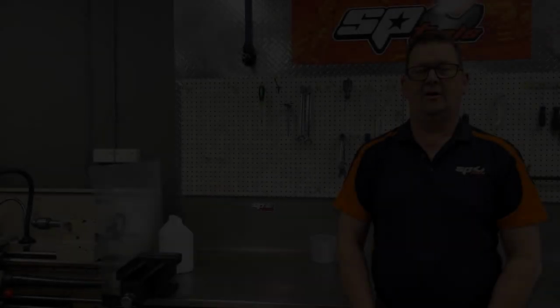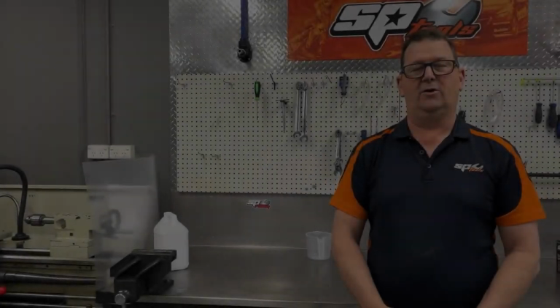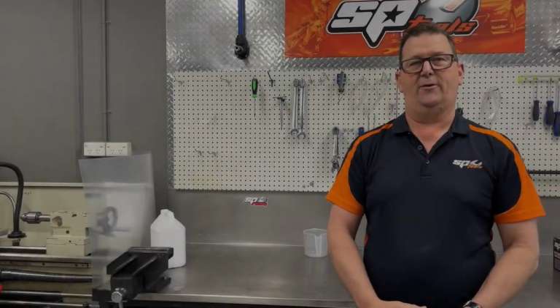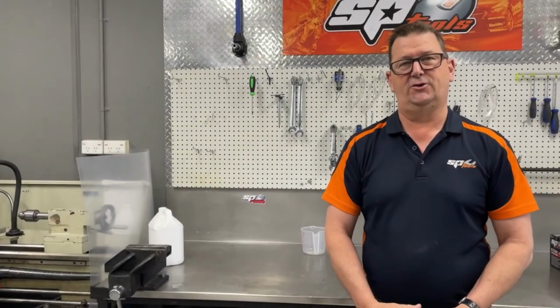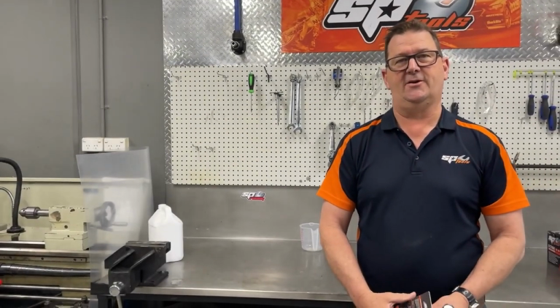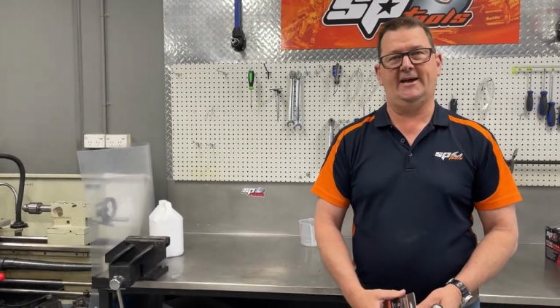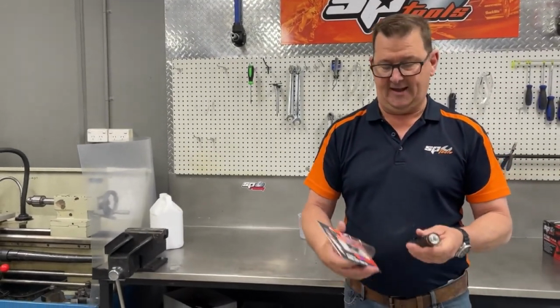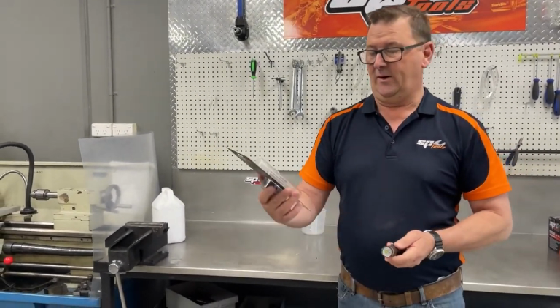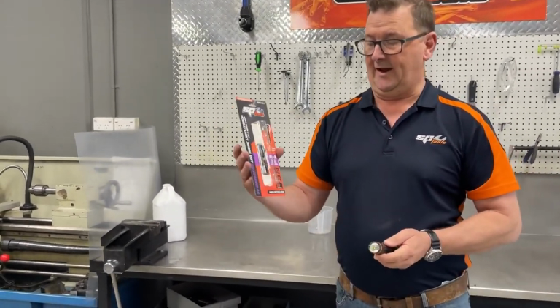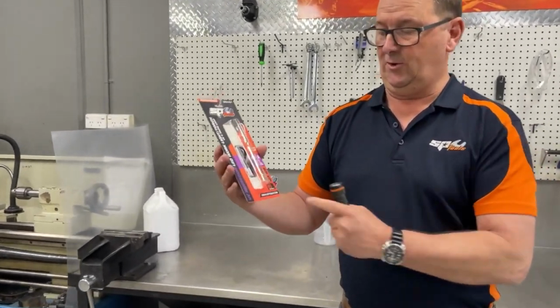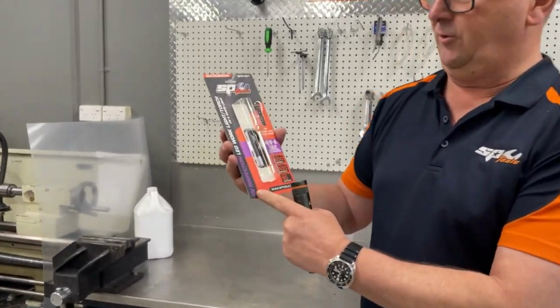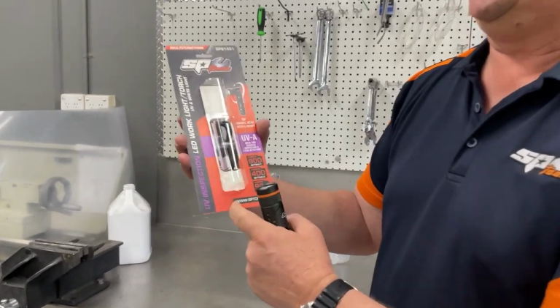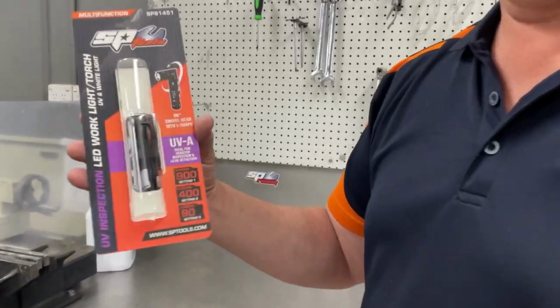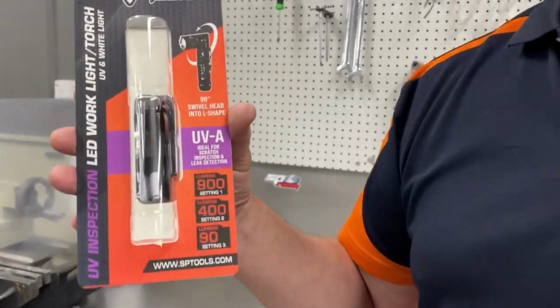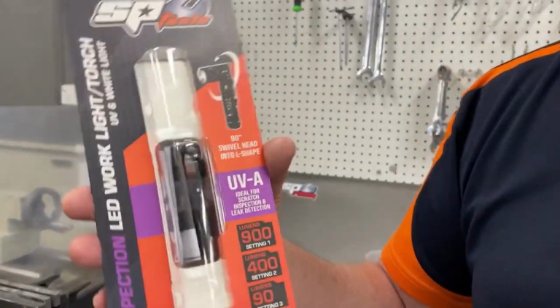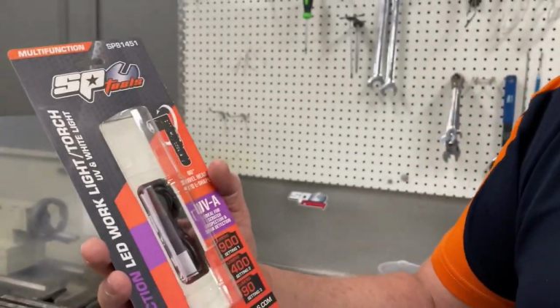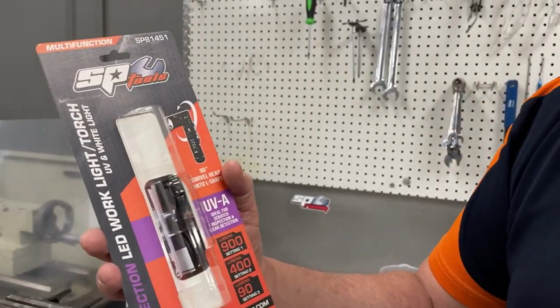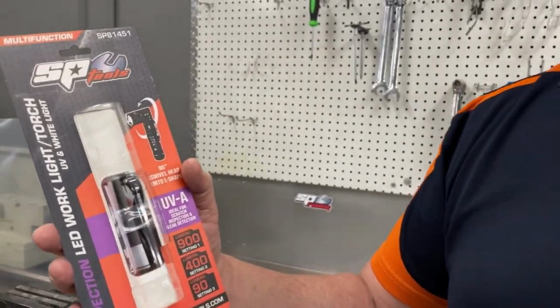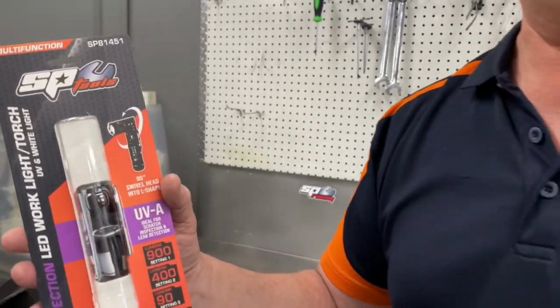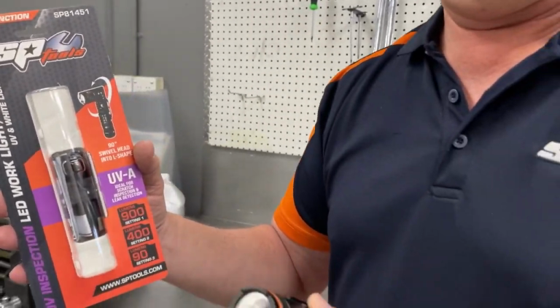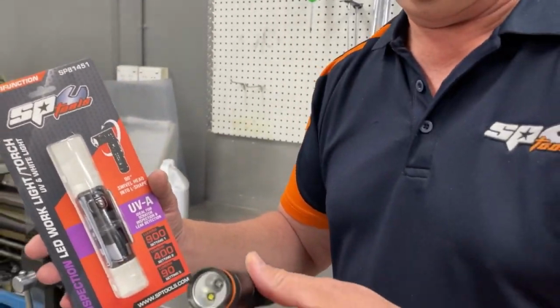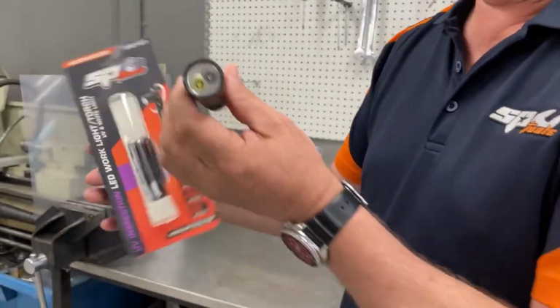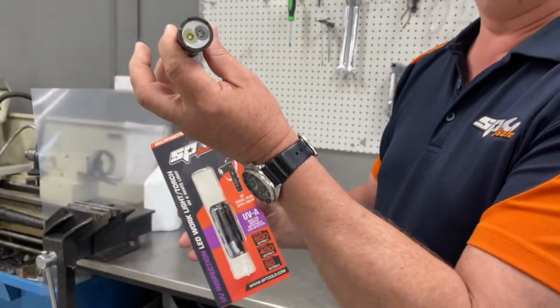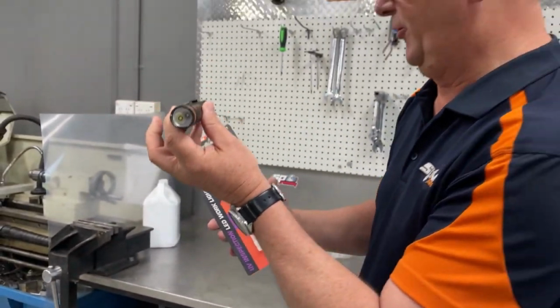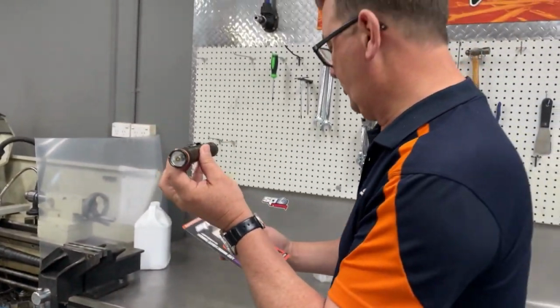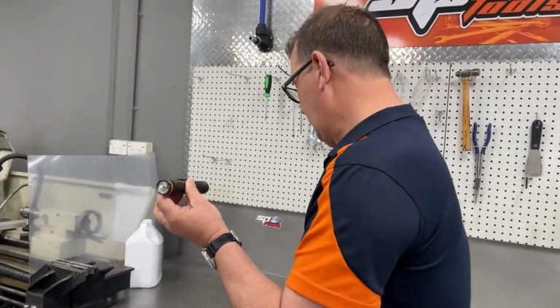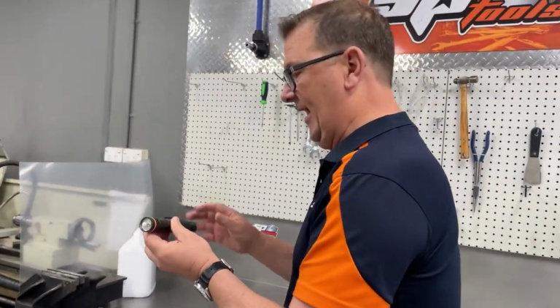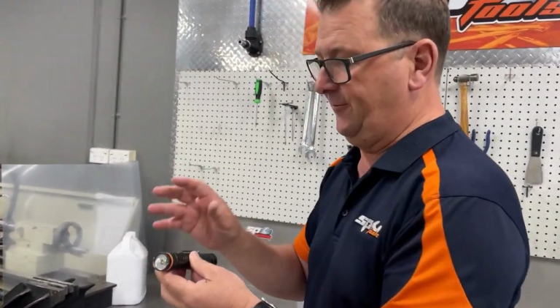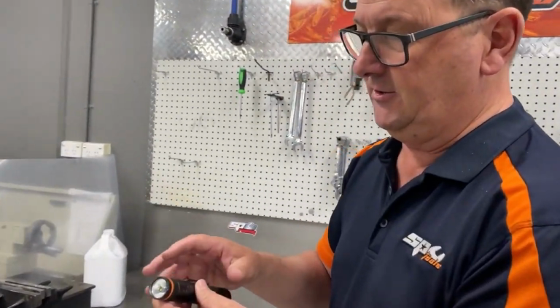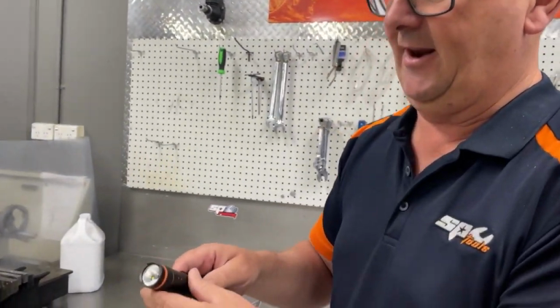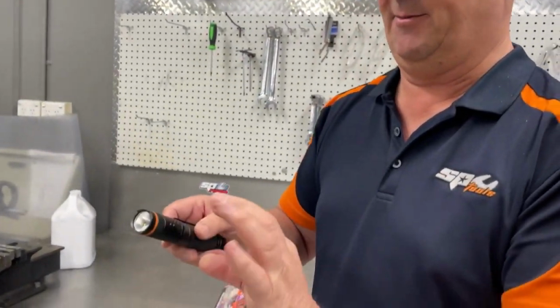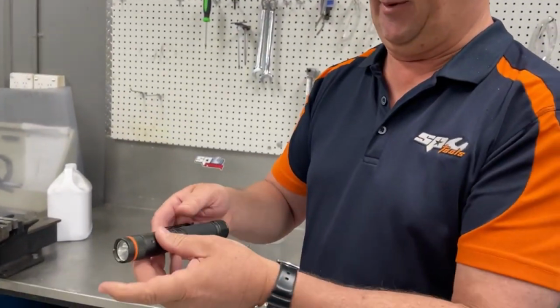Hi and welcome to another SP Tools demonstration day. Today we are looking at the new UV inspection LED work light, model SP81451 — a great little portable torch with two functions and some adjustability.